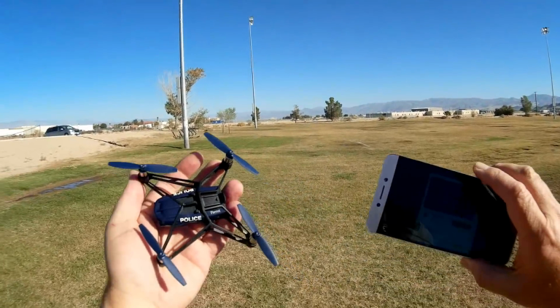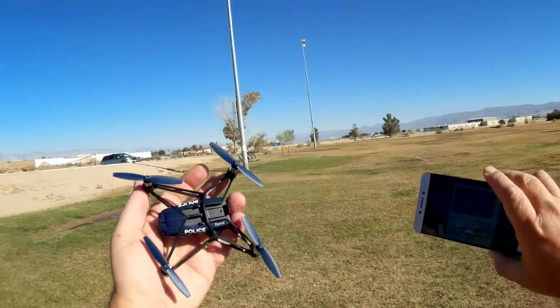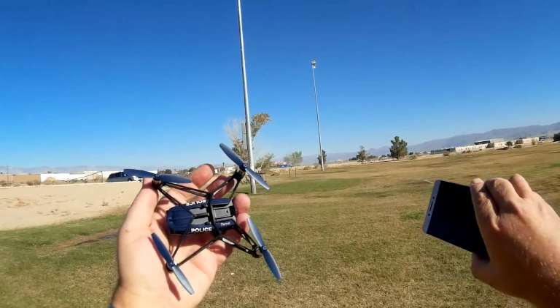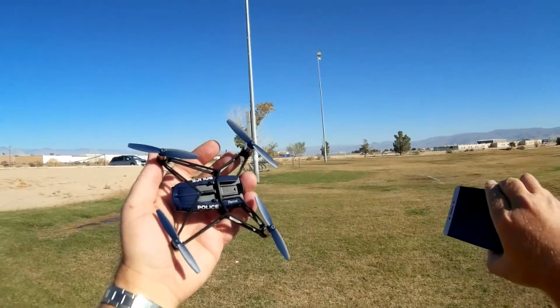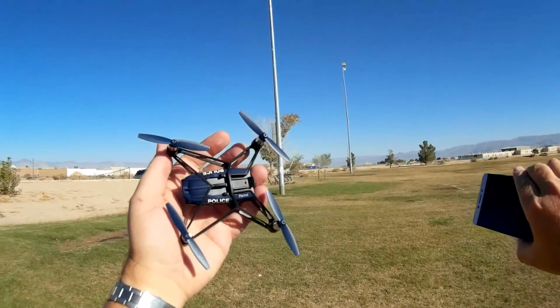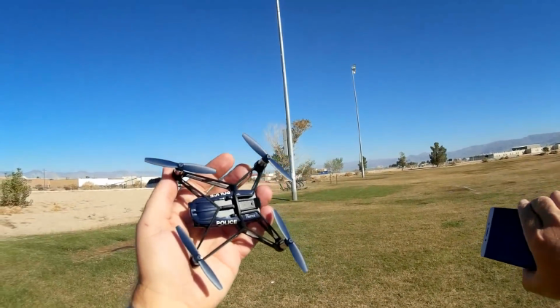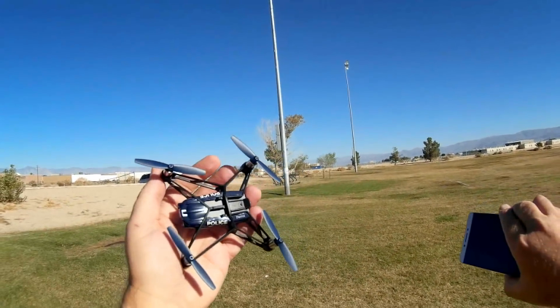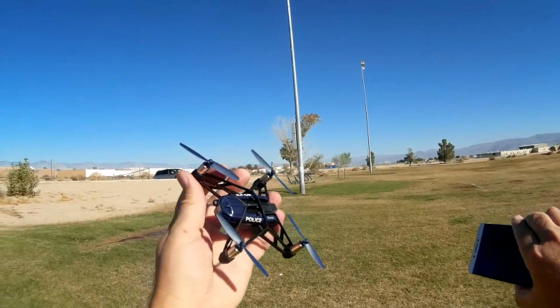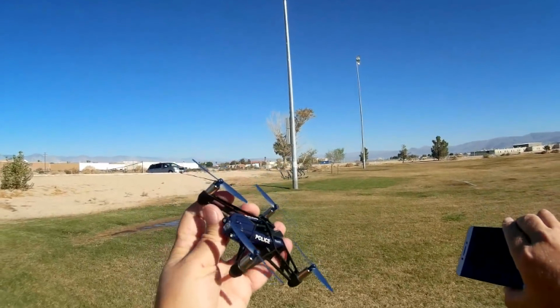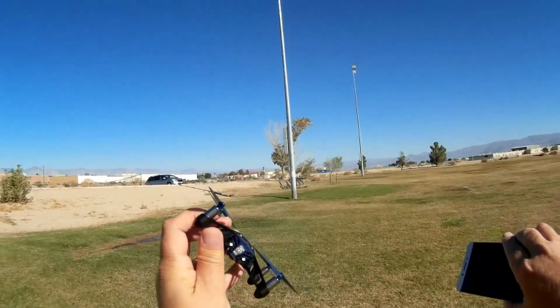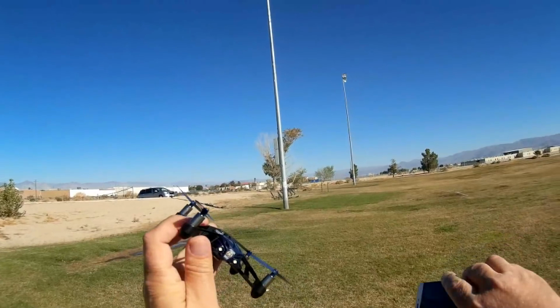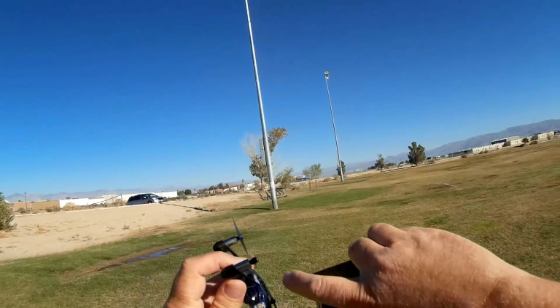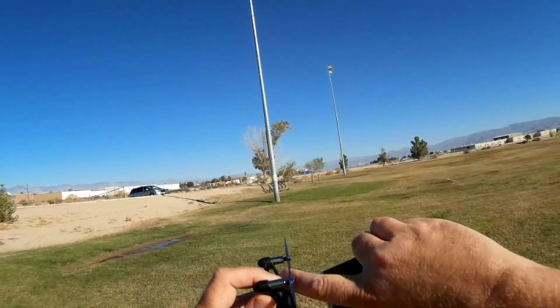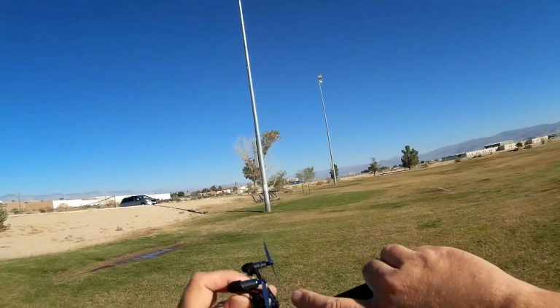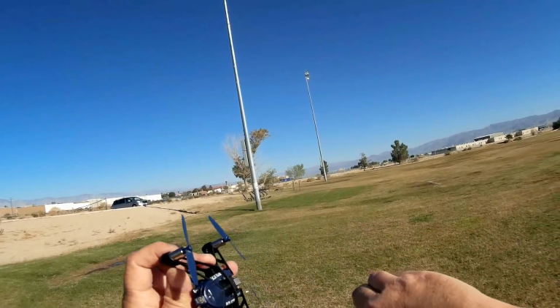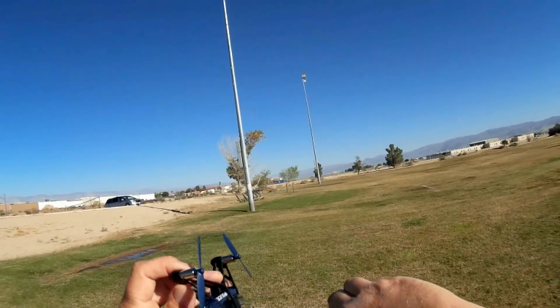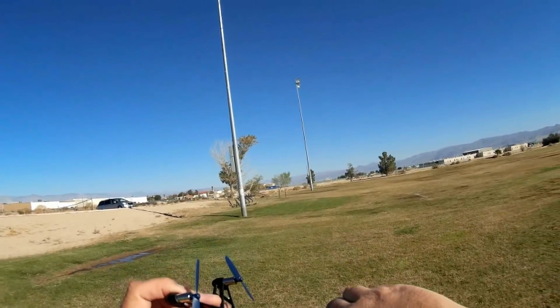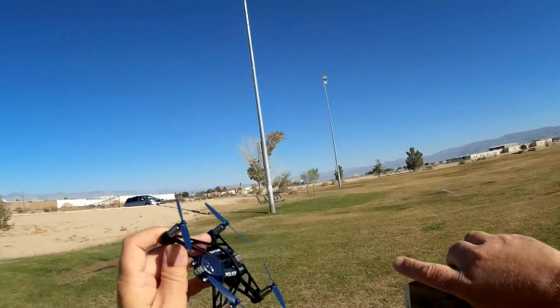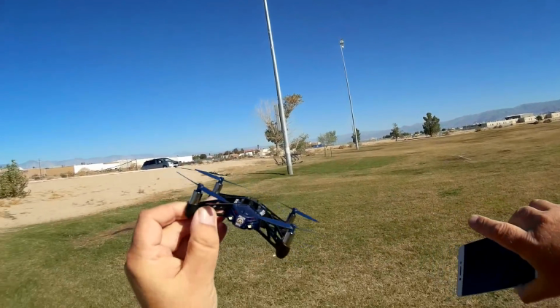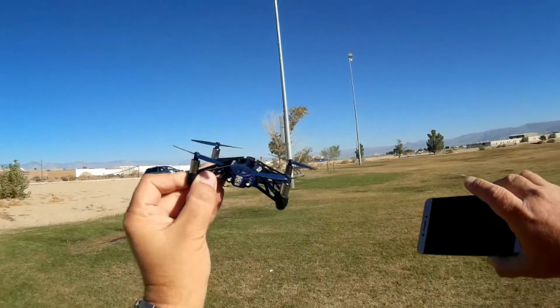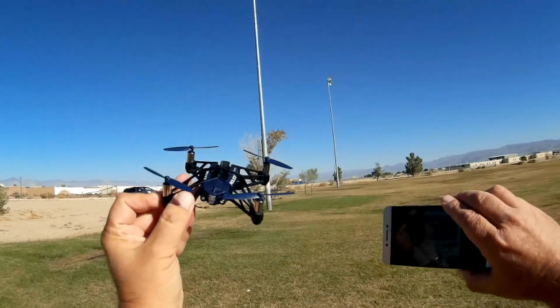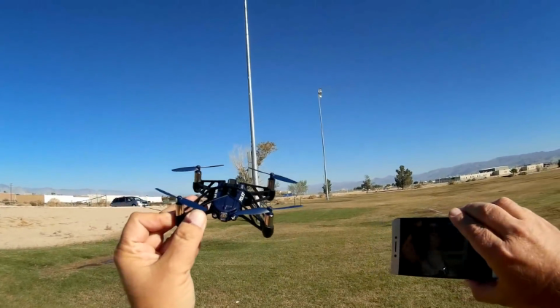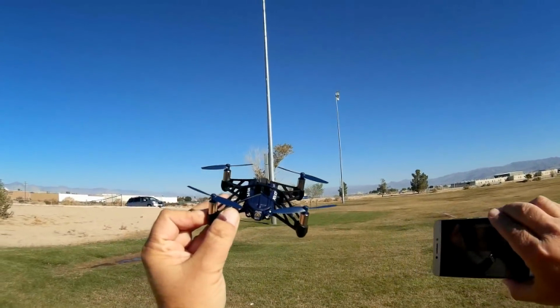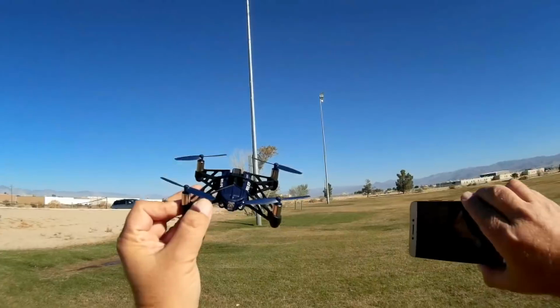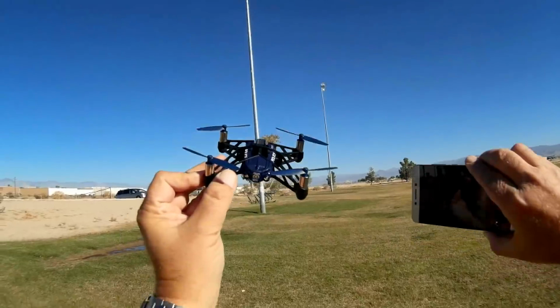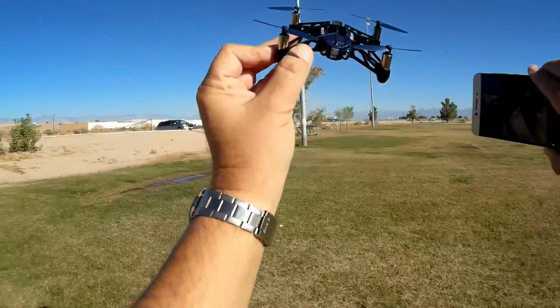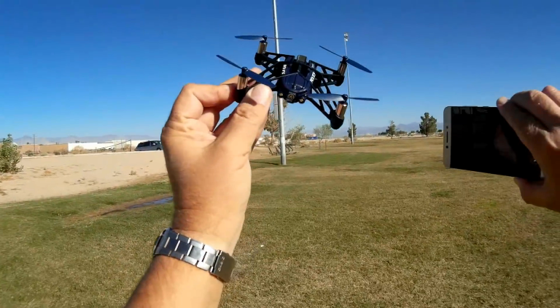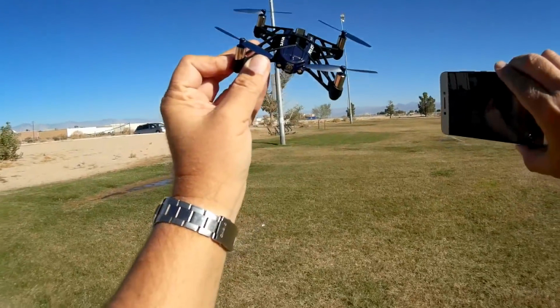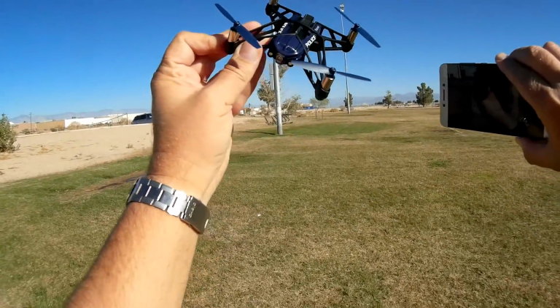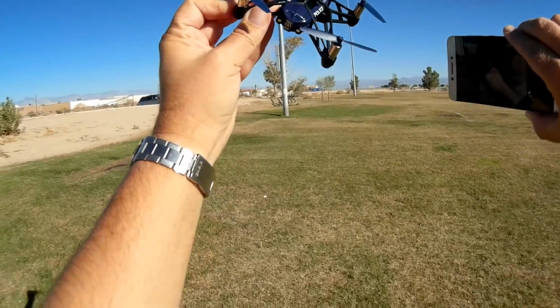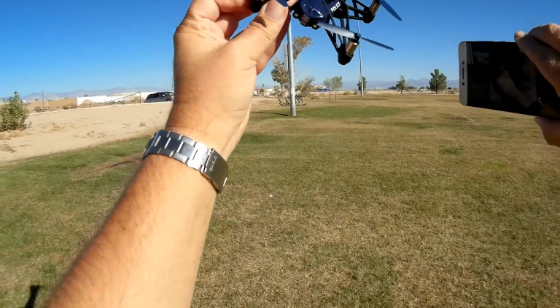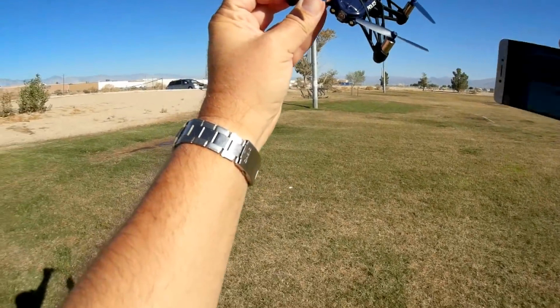That's the Parrot McLean — named after John McLean from the famous Die Hard series. No, I don't know why they called it McLean. Hope you enjoyed this flight. This is Quadcopter101, signing out.